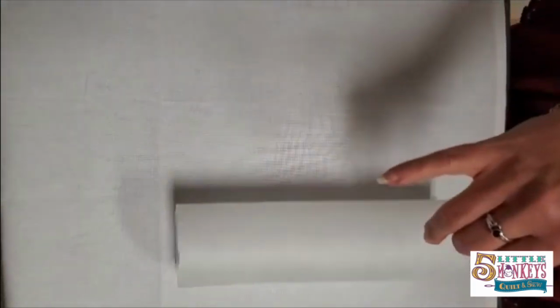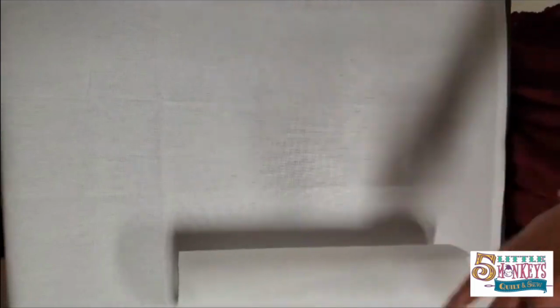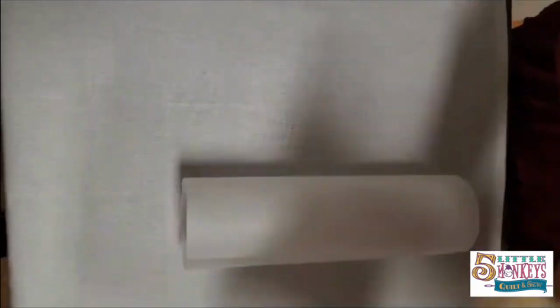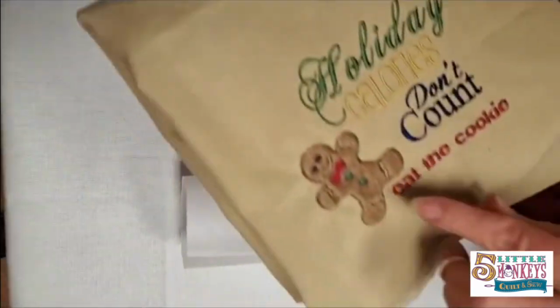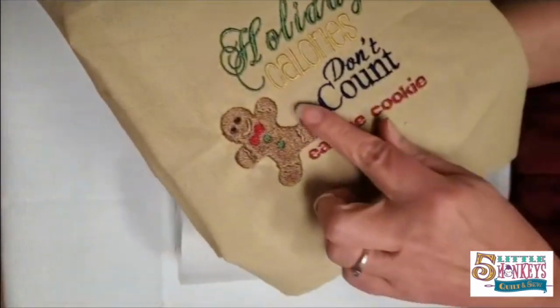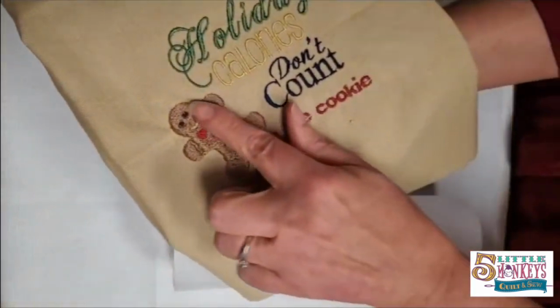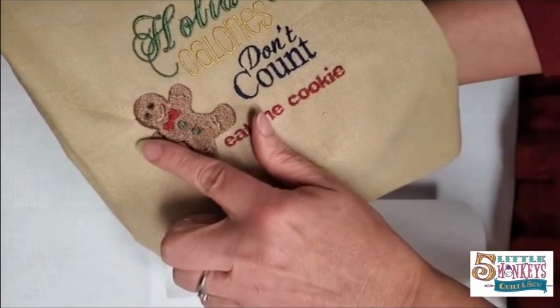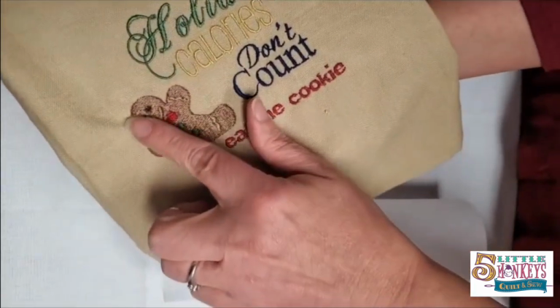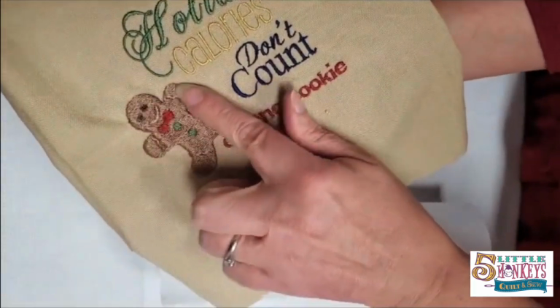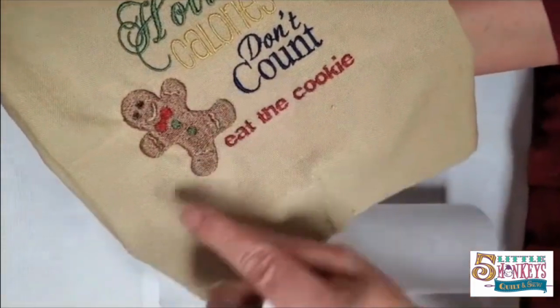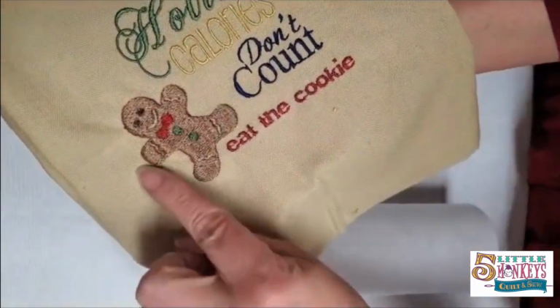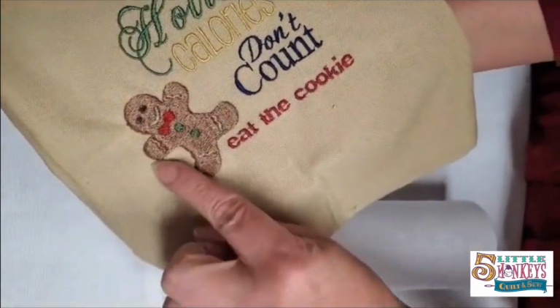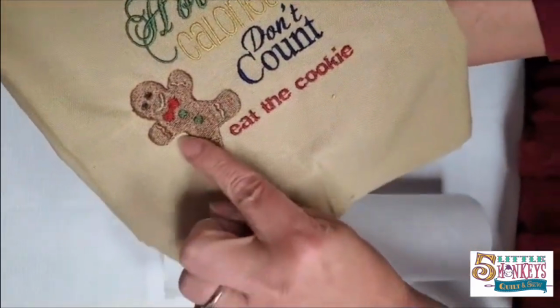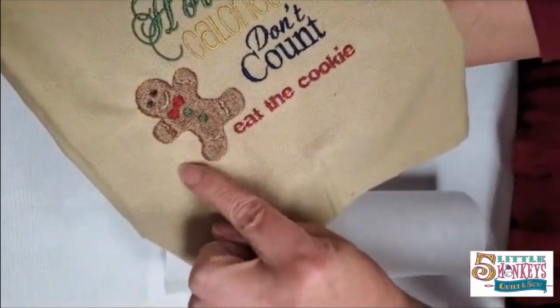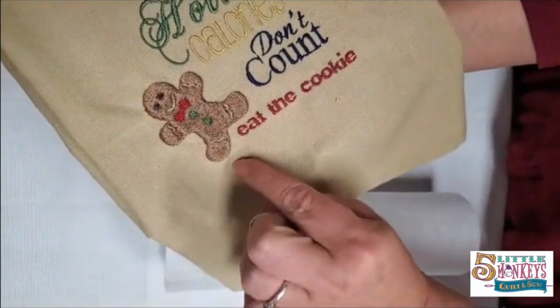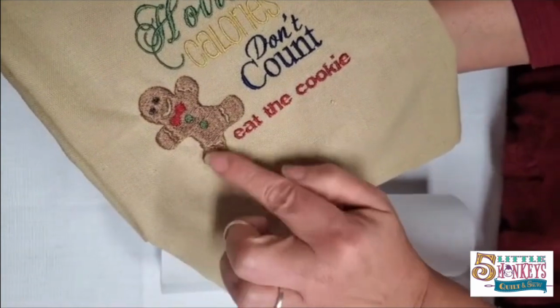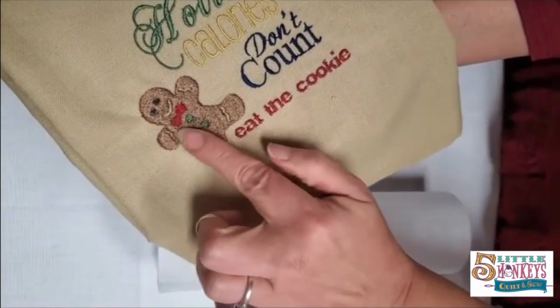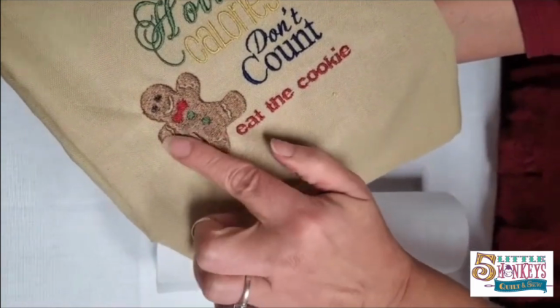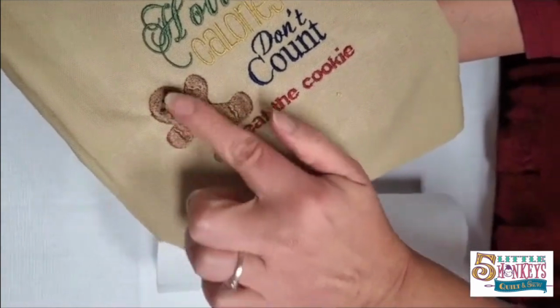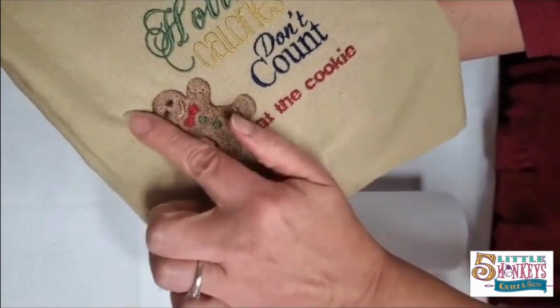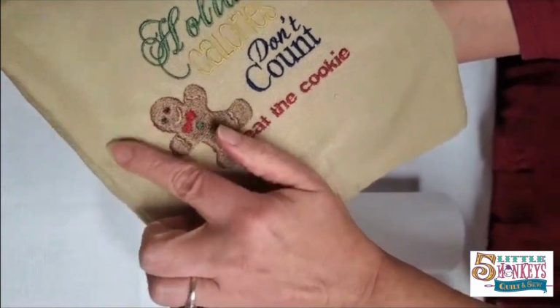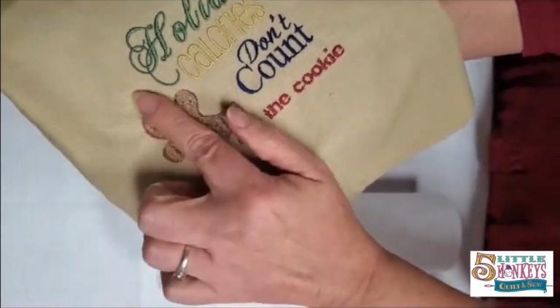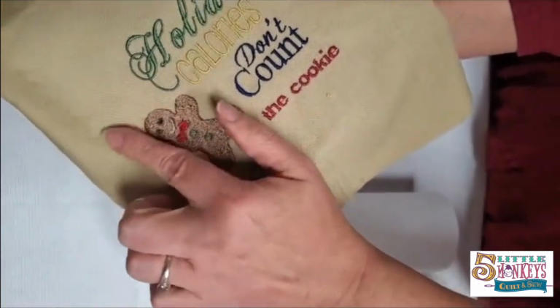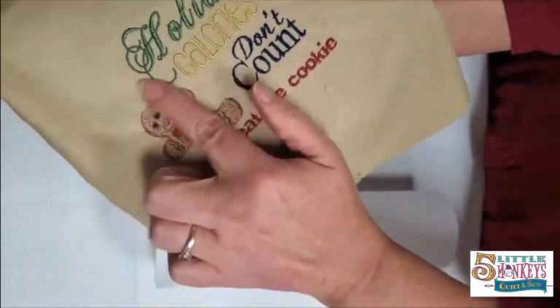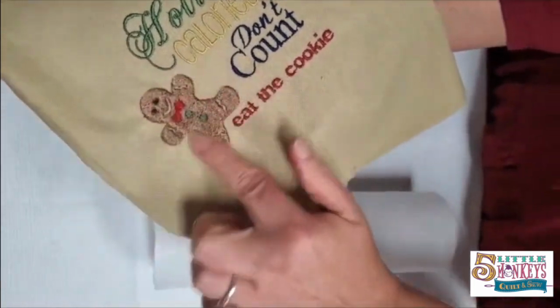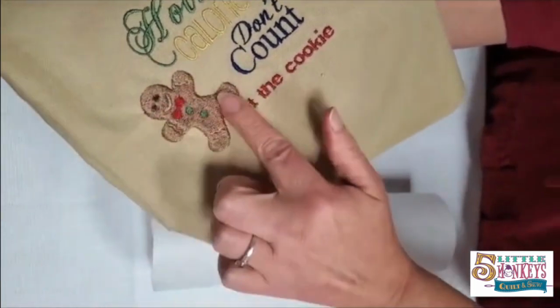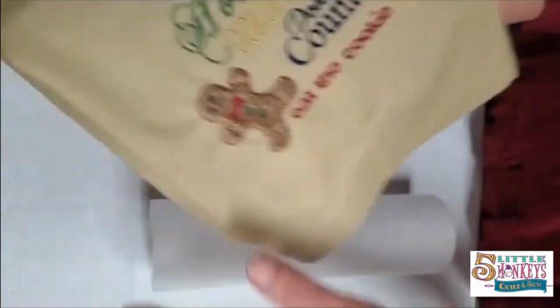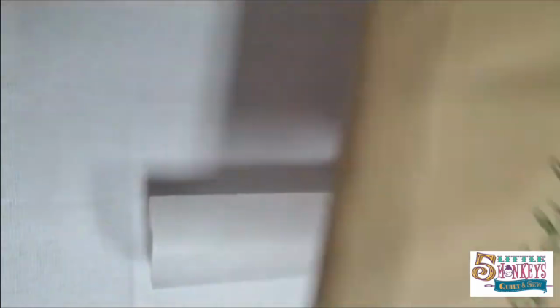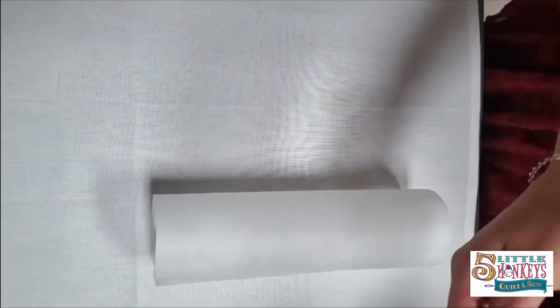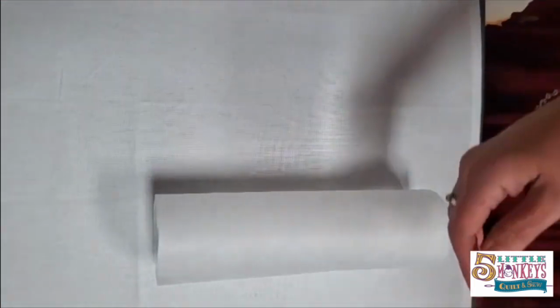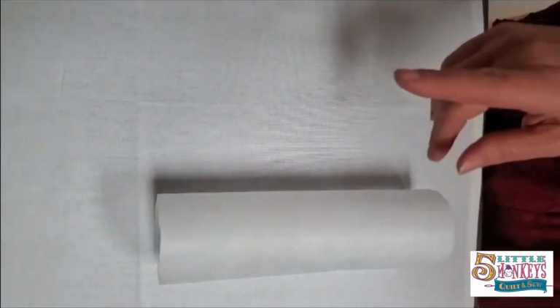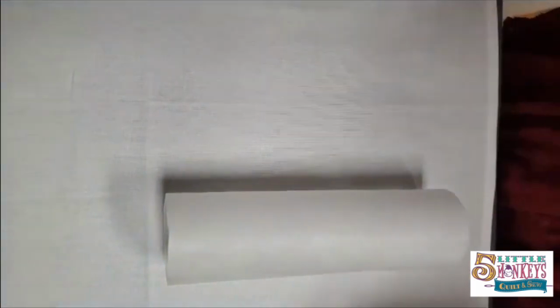Even though there's a lot of stitches in our little gingerbread man, he lays nice and flat. That is not only because of the stabilizer, but because I fused it on before I started the embroidery.